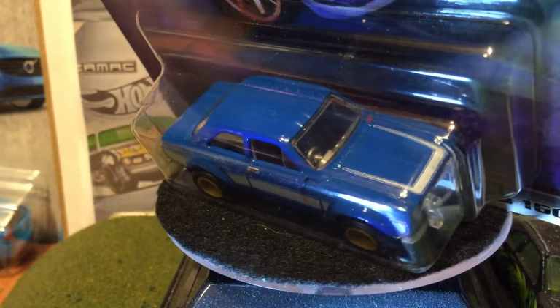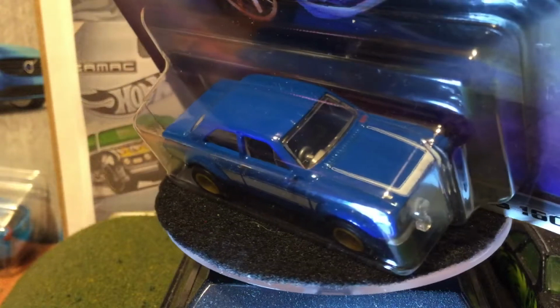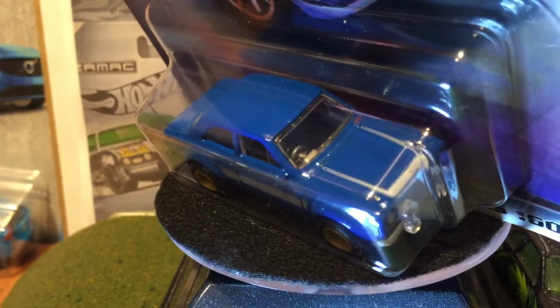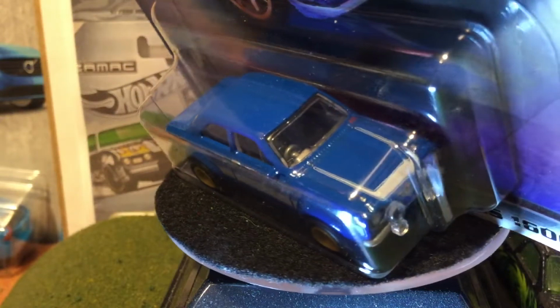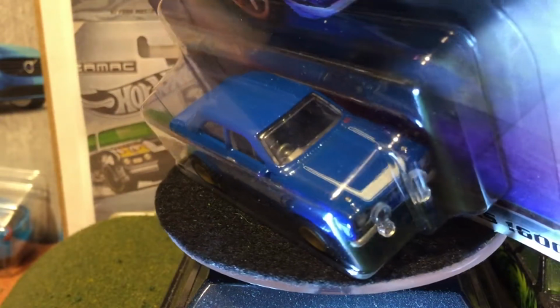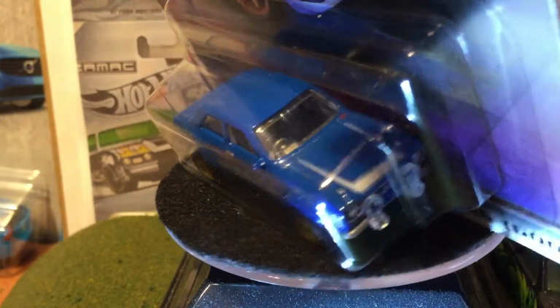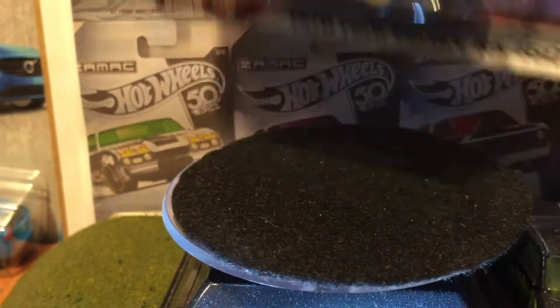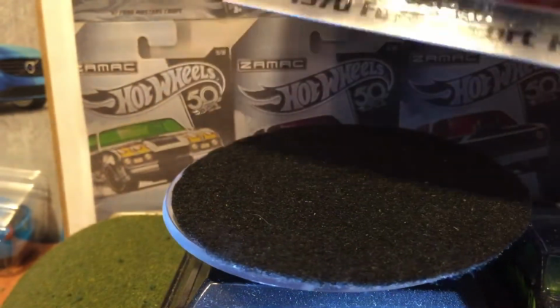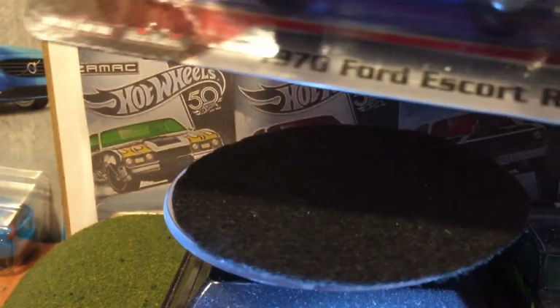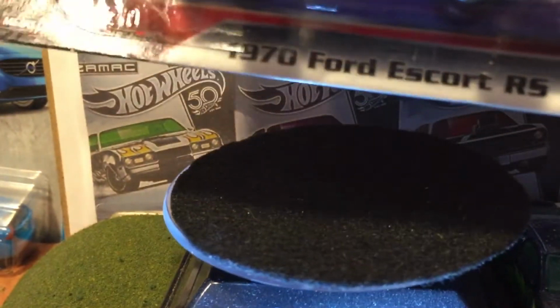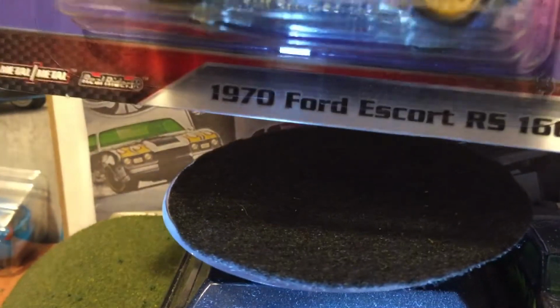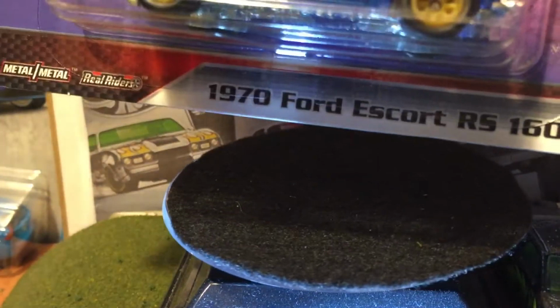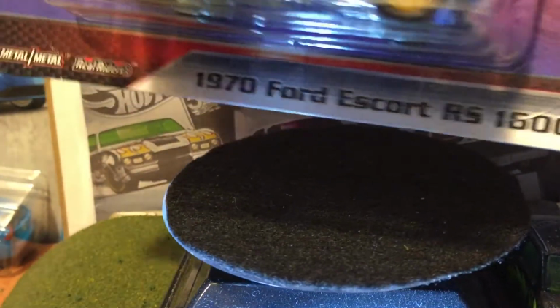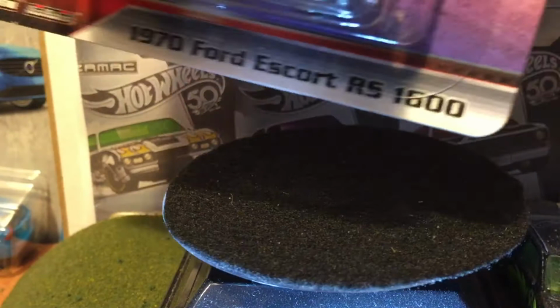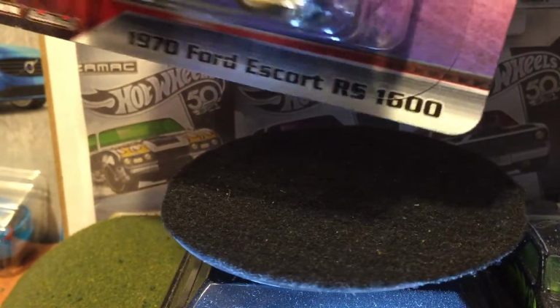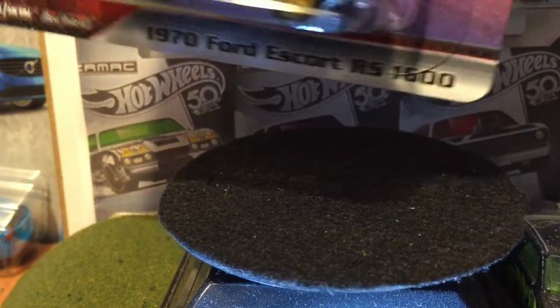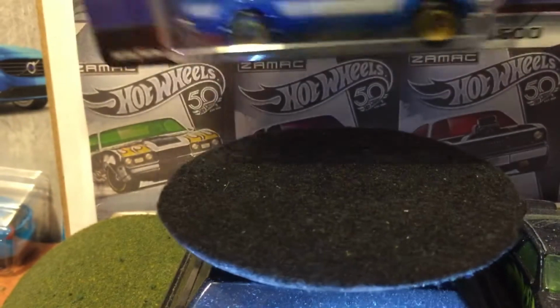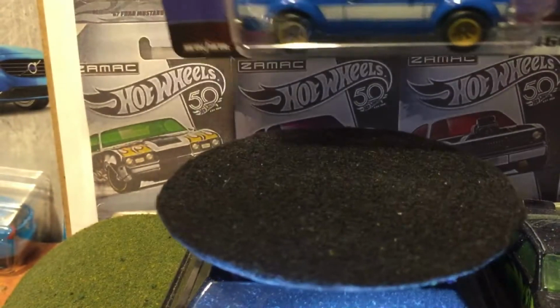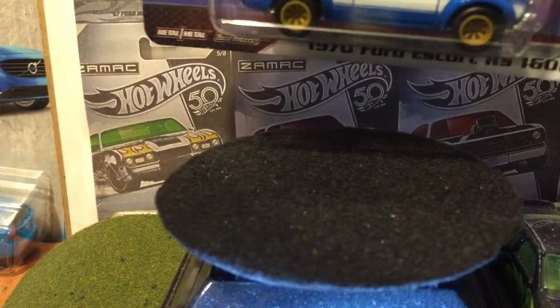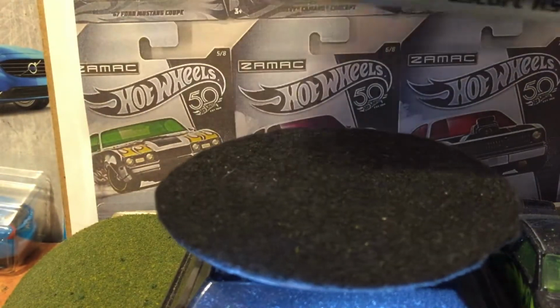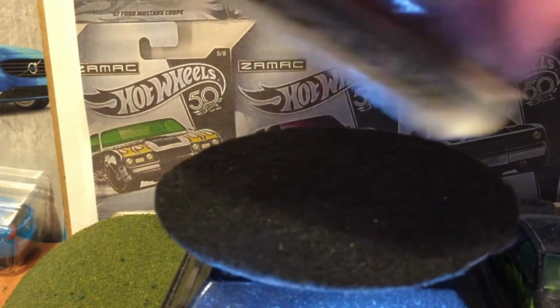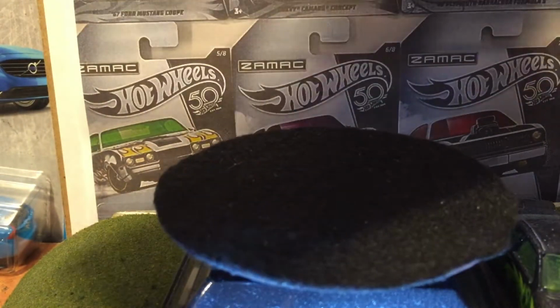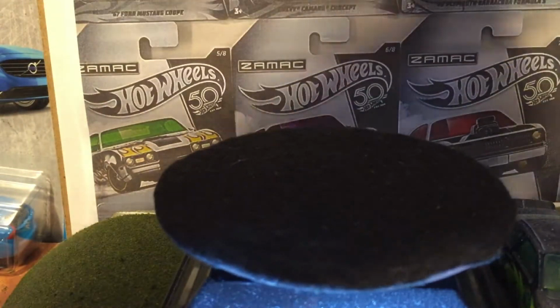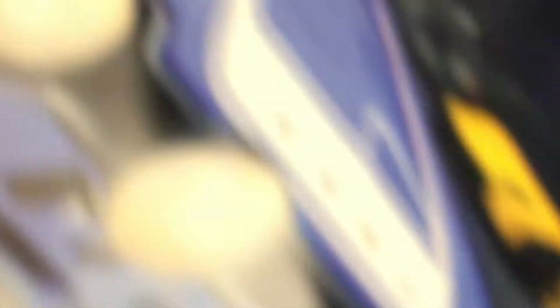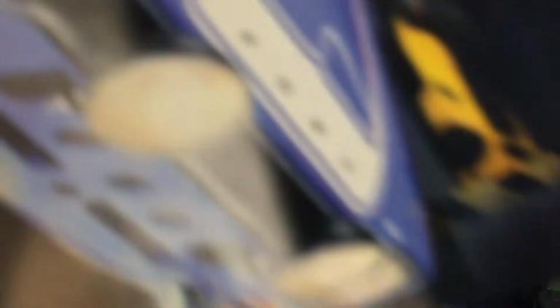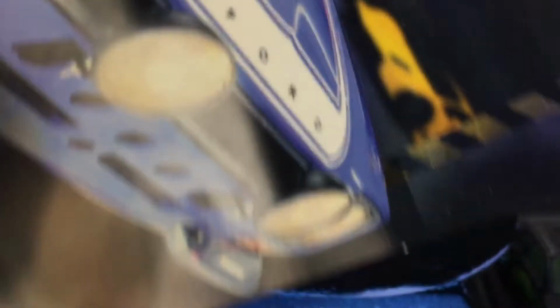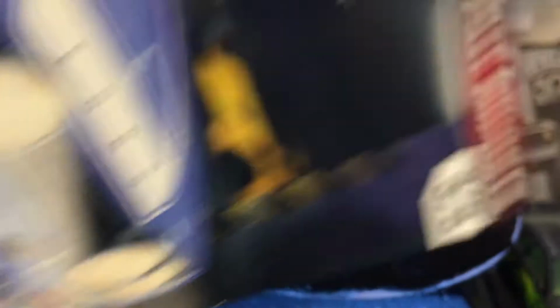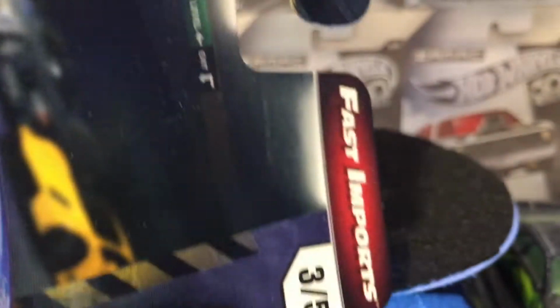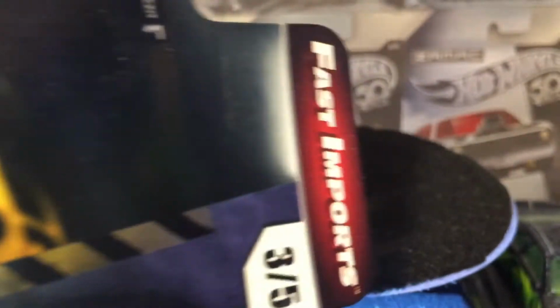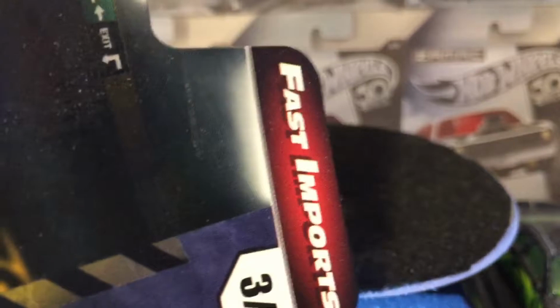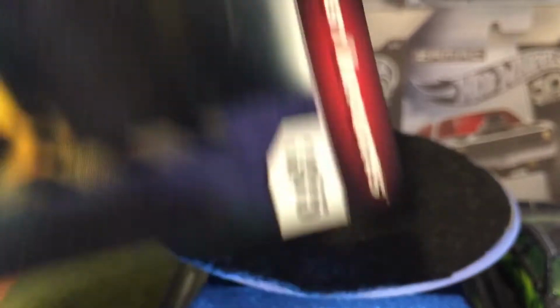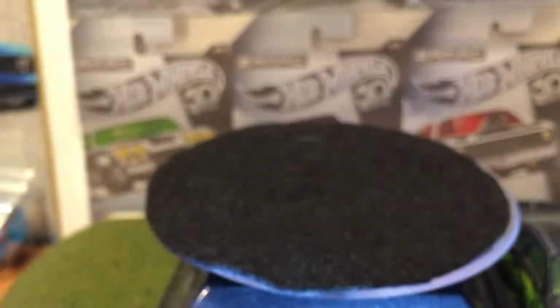Hello everybody. Today I'll be reviewing this 1997 Ford Escort from the Hot Wheels Fast & Furious set.